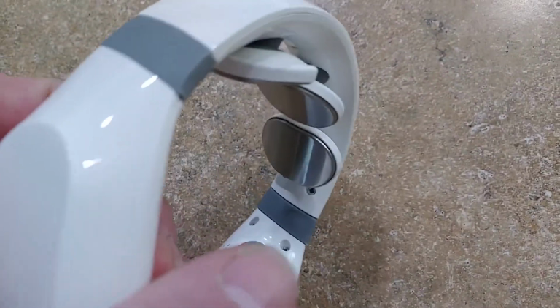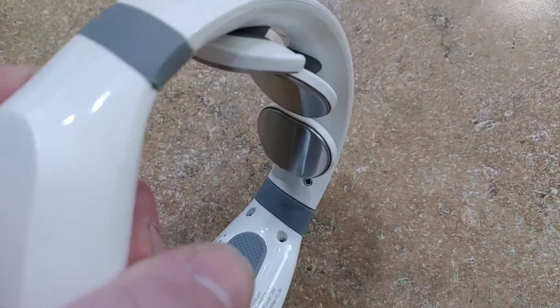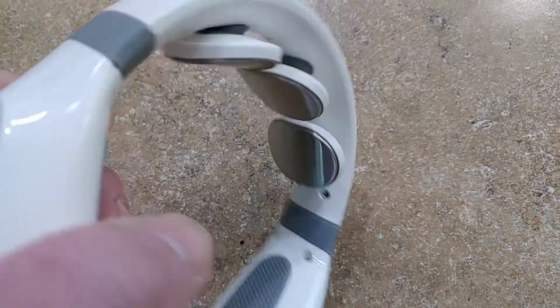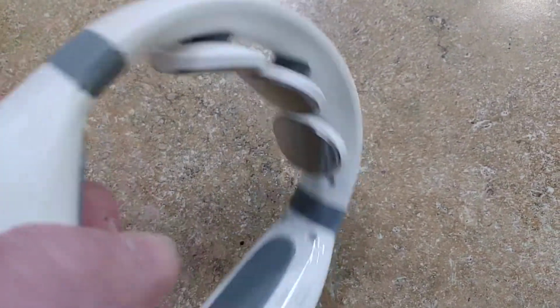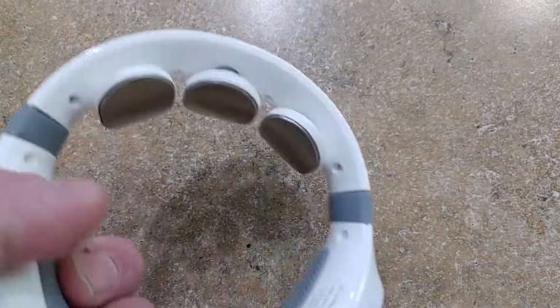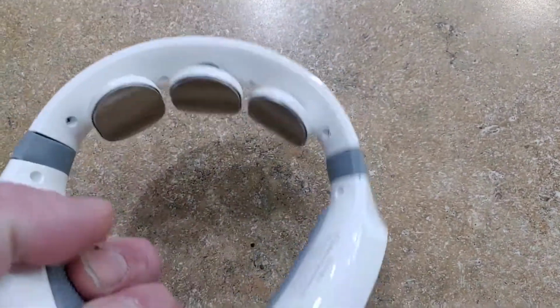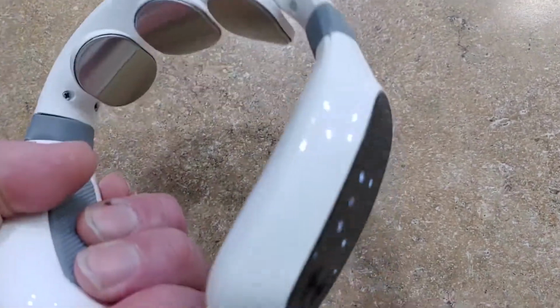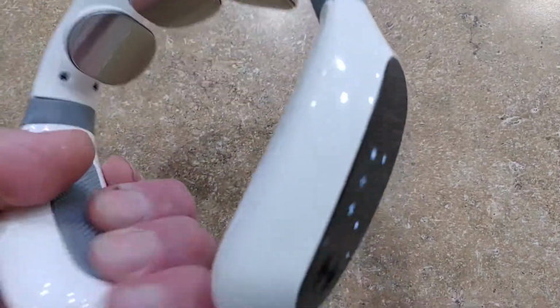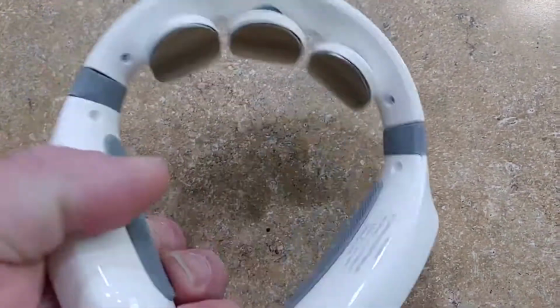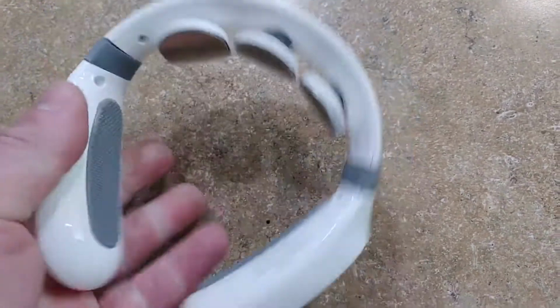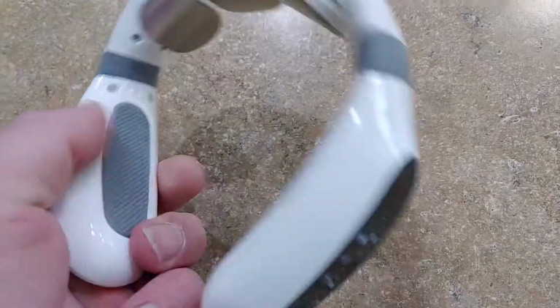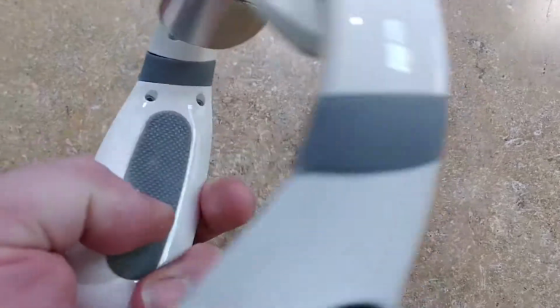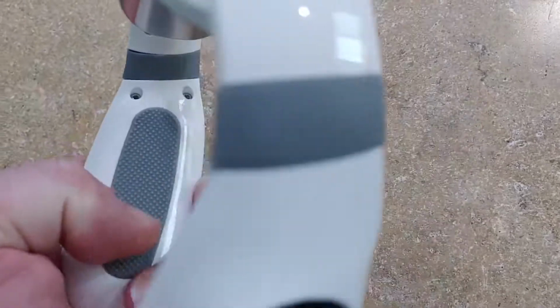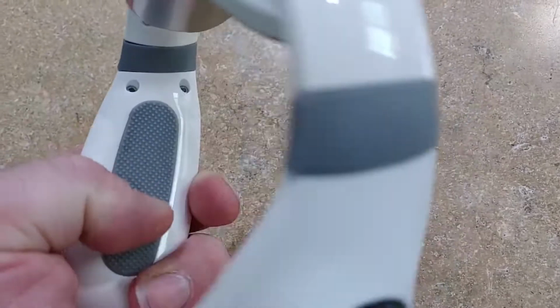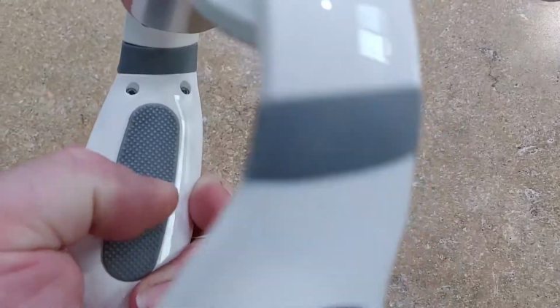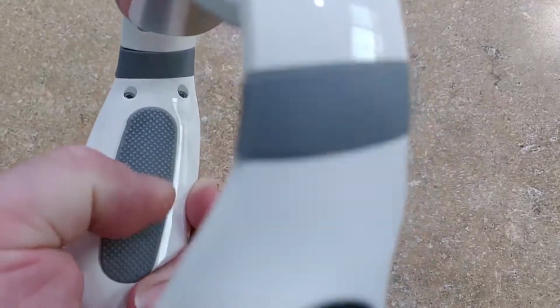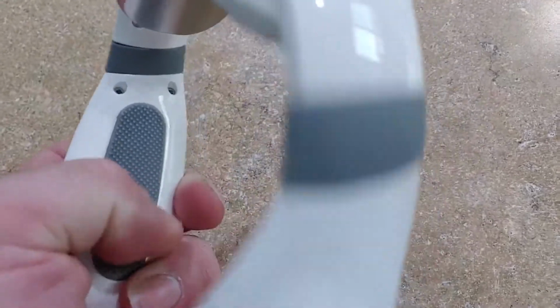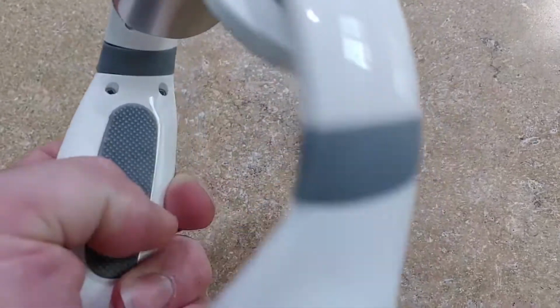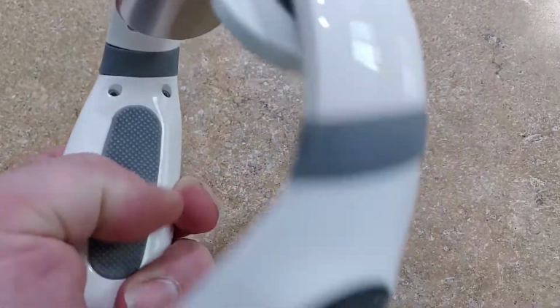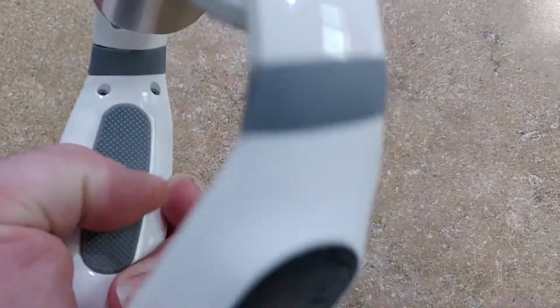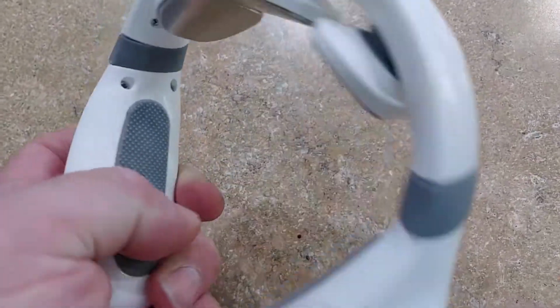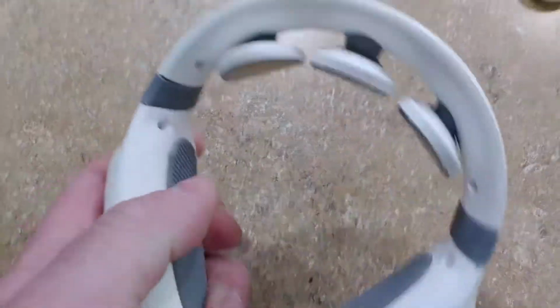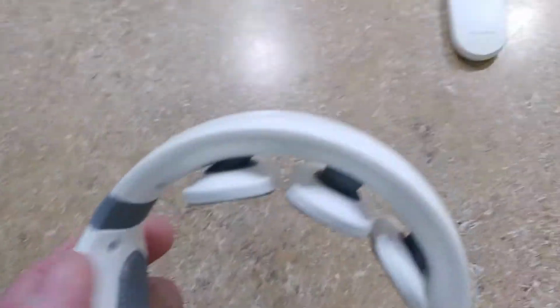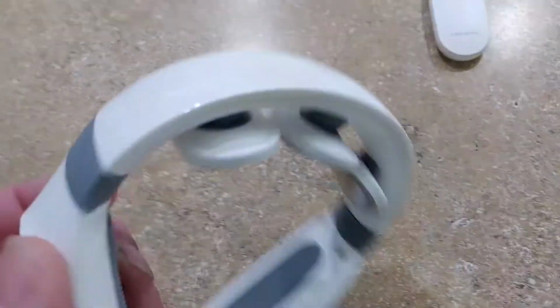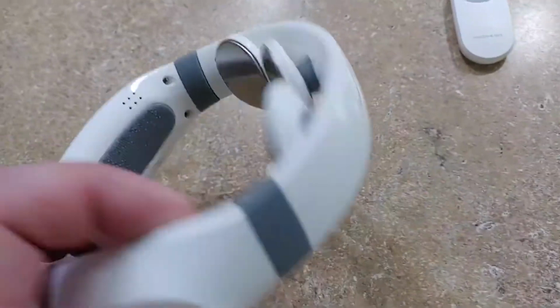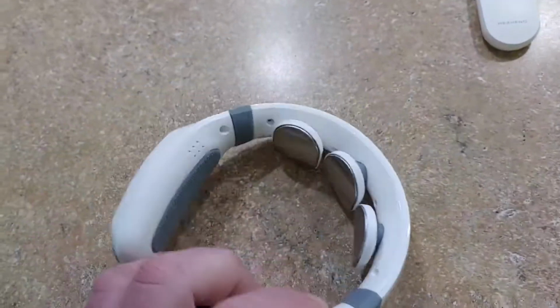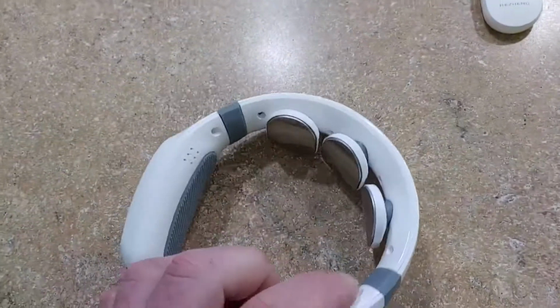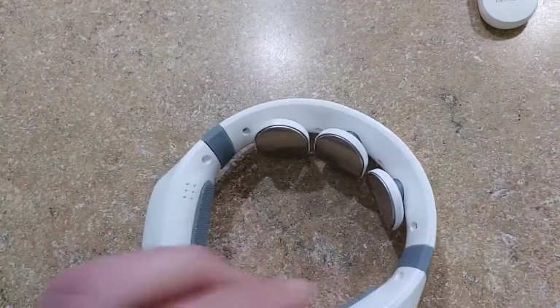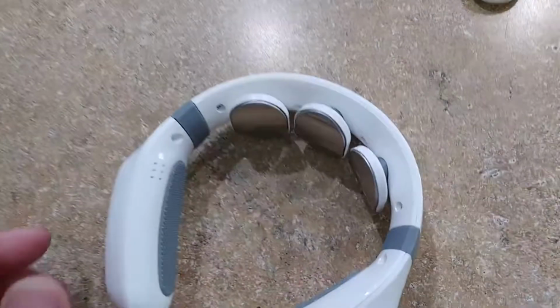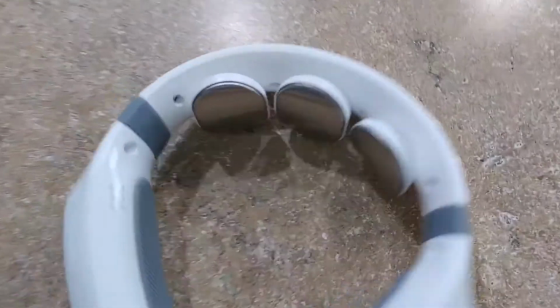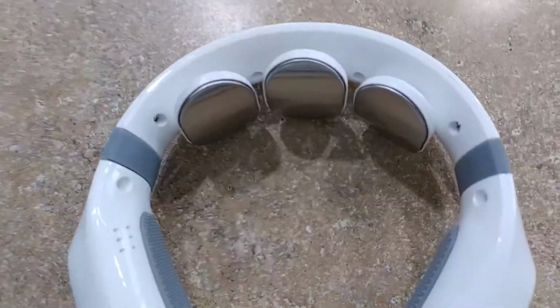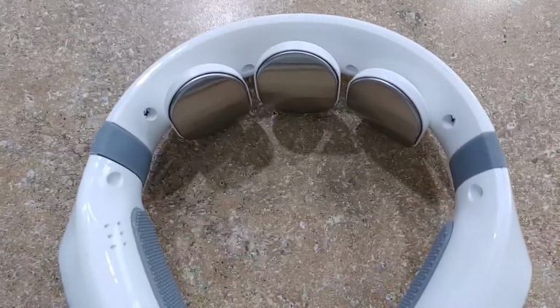It does a nice little job and it's really comfortable to wear. It doesn't really move — it has these nice little grip pads on the side, which is cool. You can actually use it while you're working out.